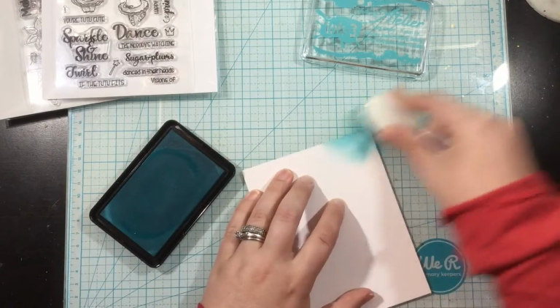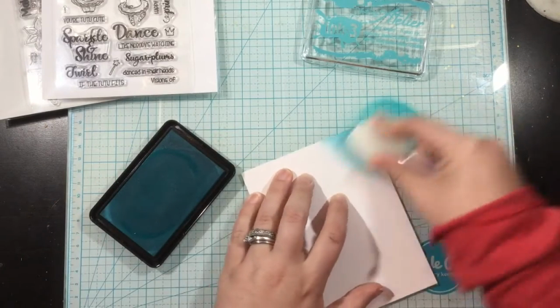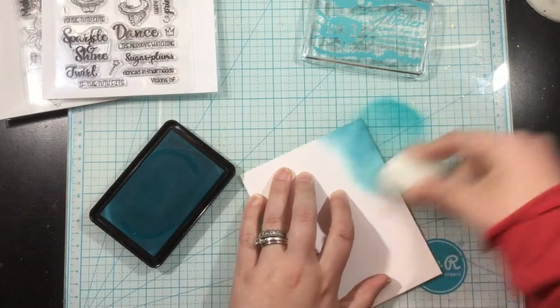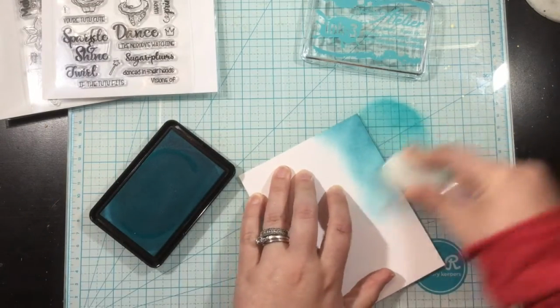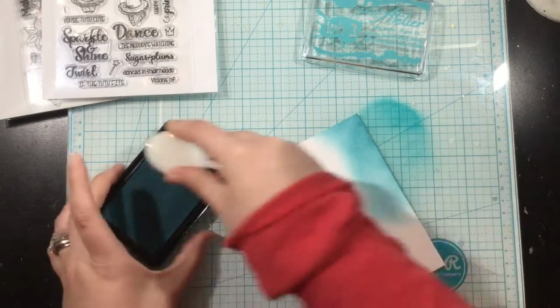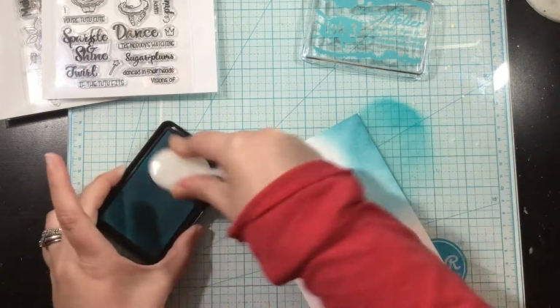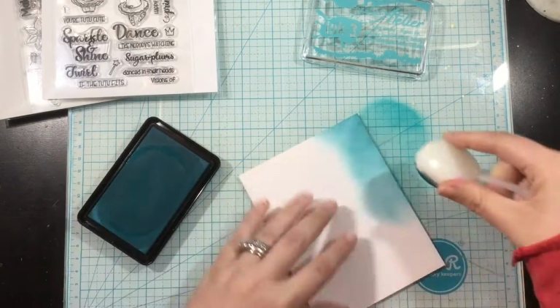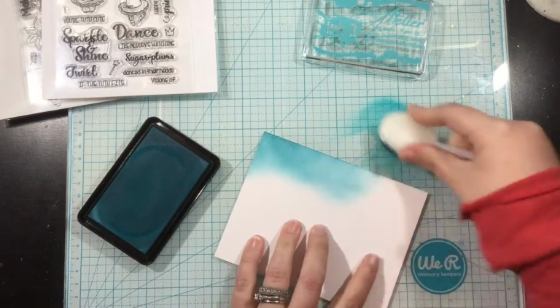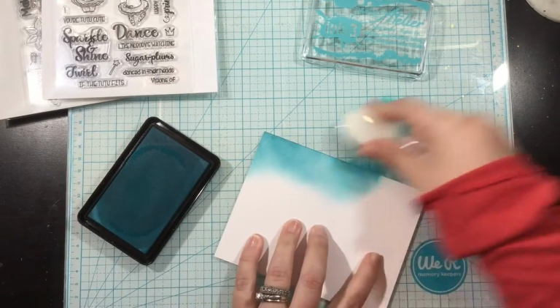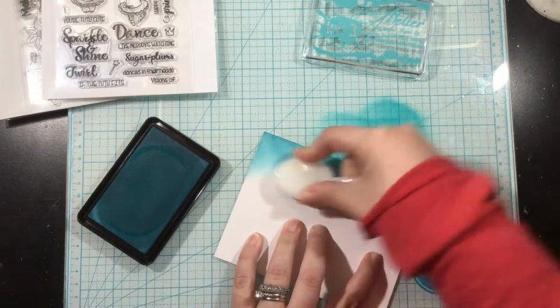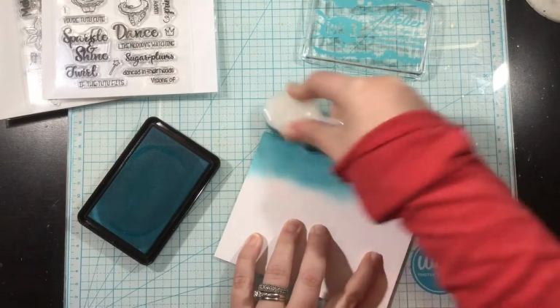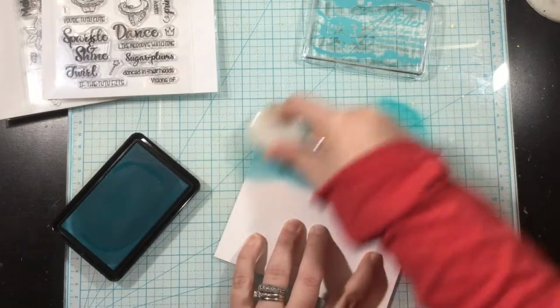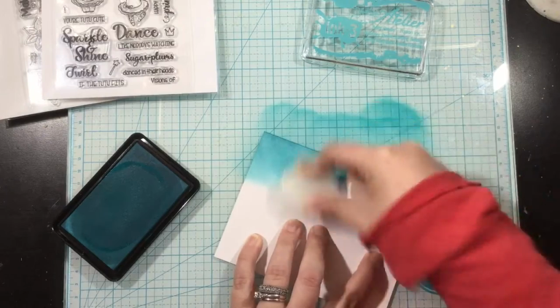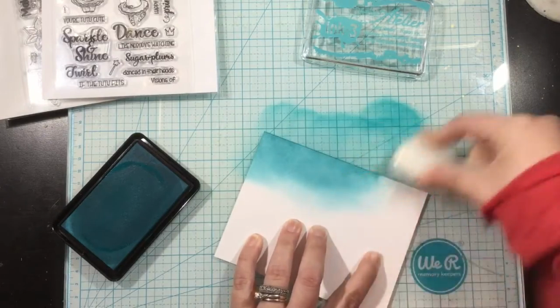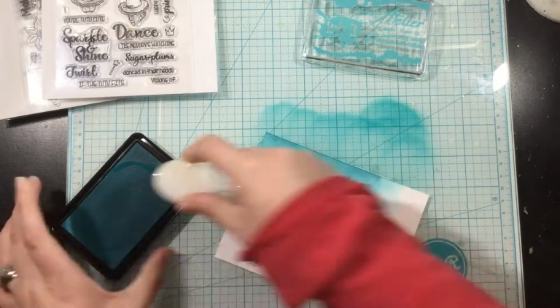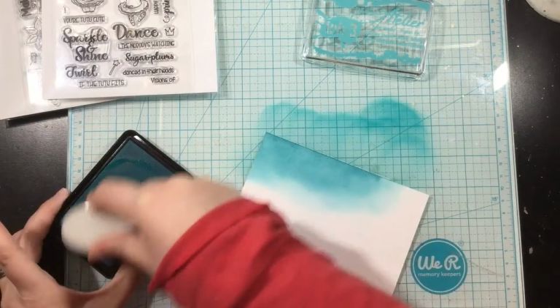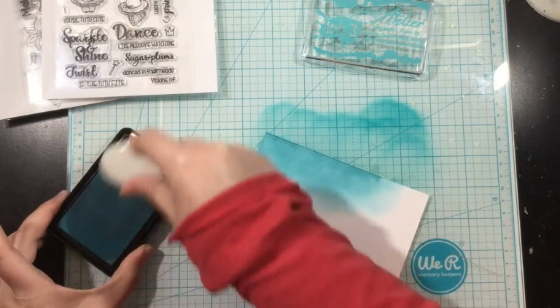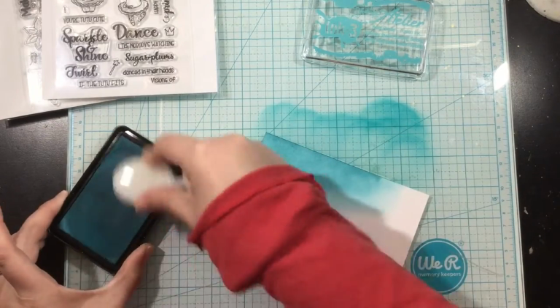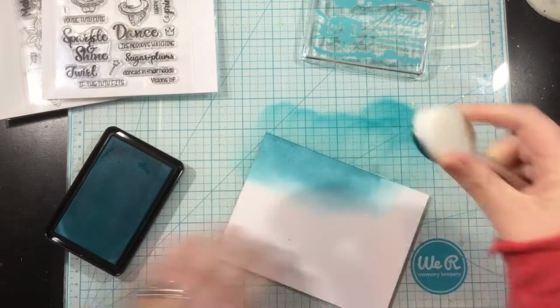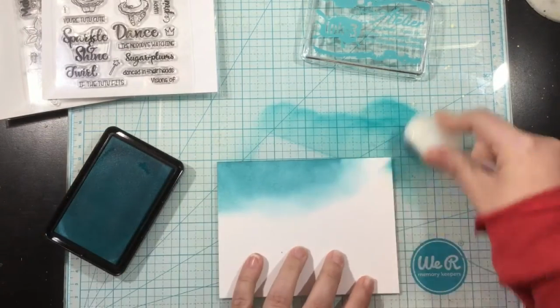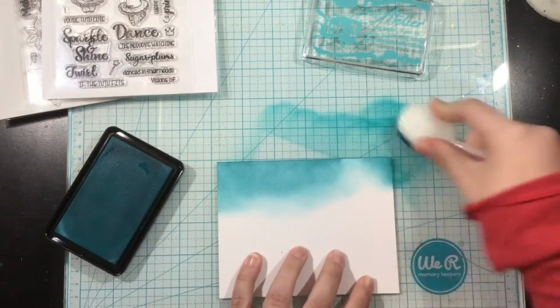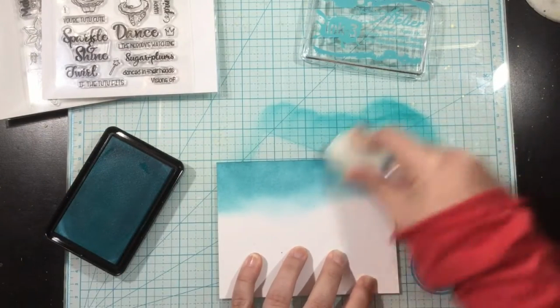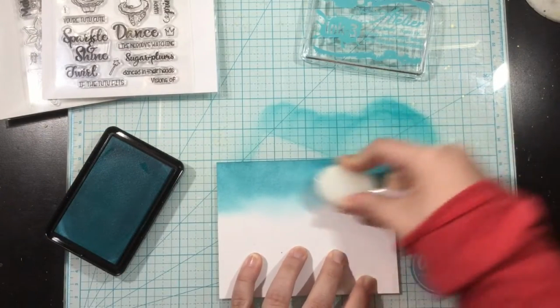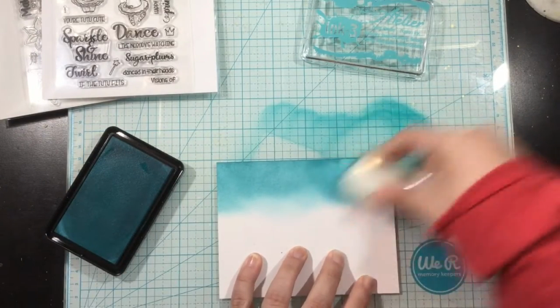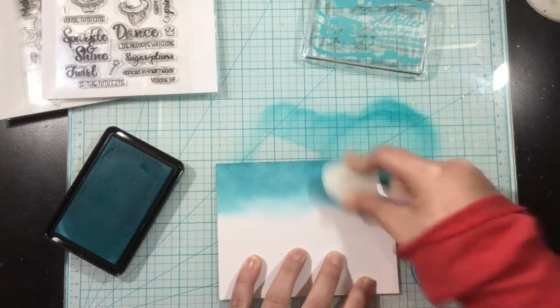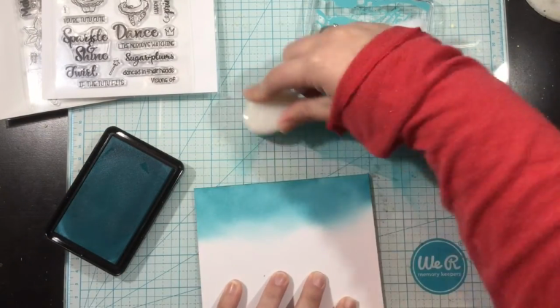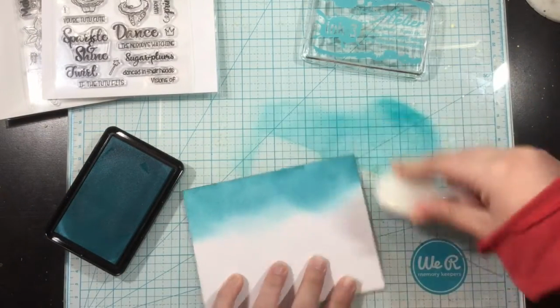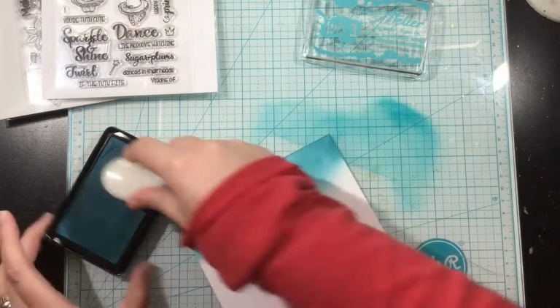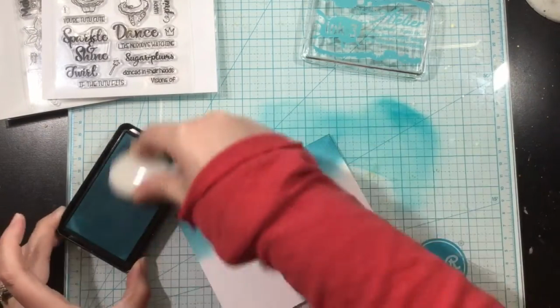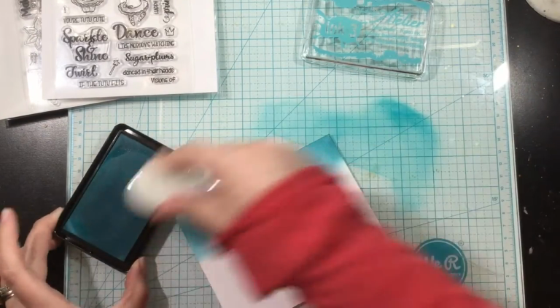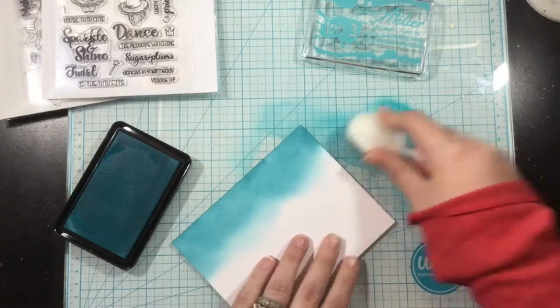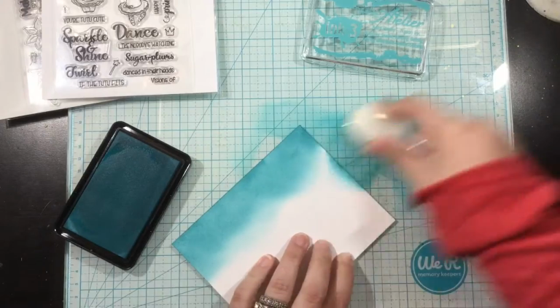This Trinity Teal color is absolutely gorgeous. I'm going to start by just blending some of this ink onto my card. I'm going to cover my whole card front.